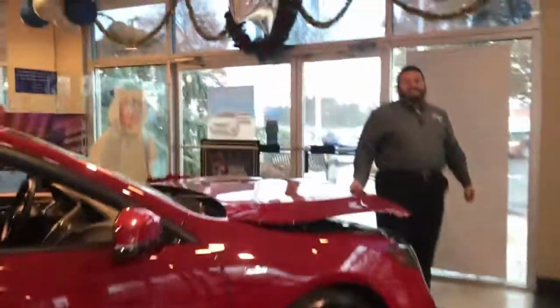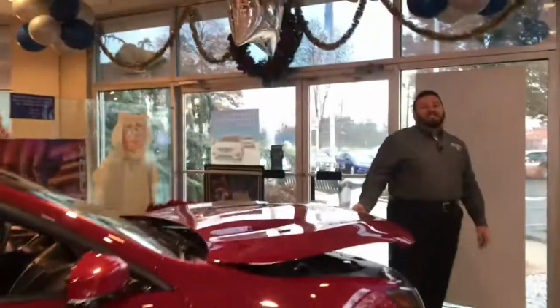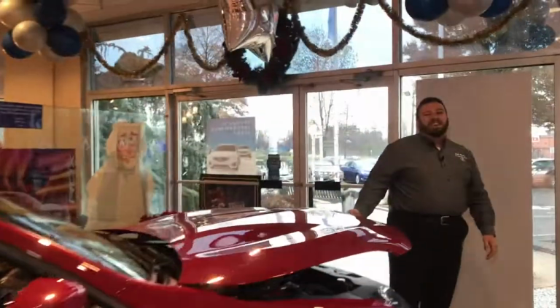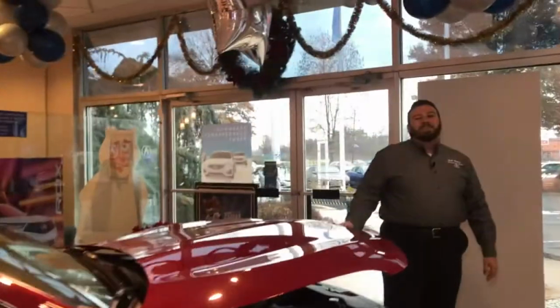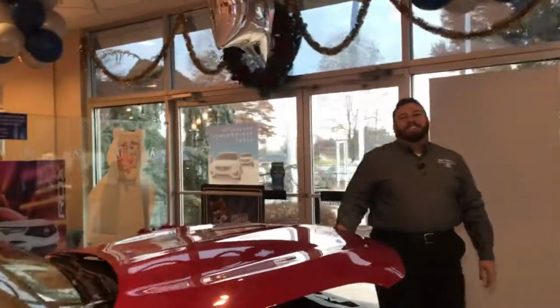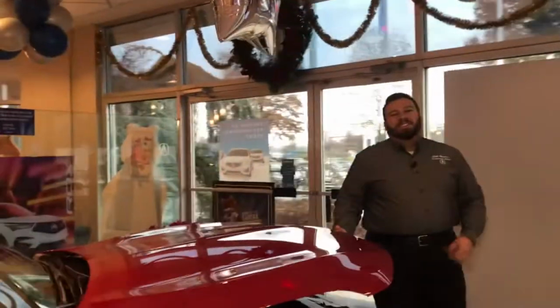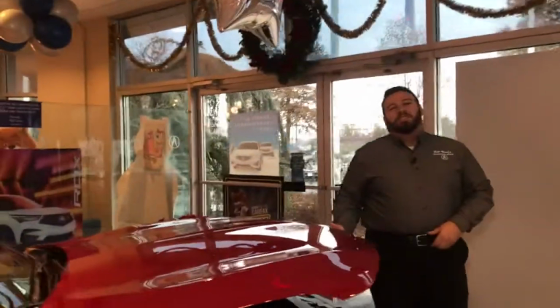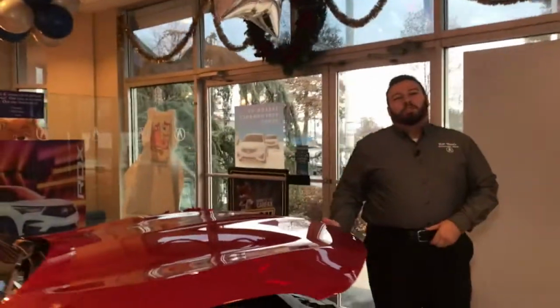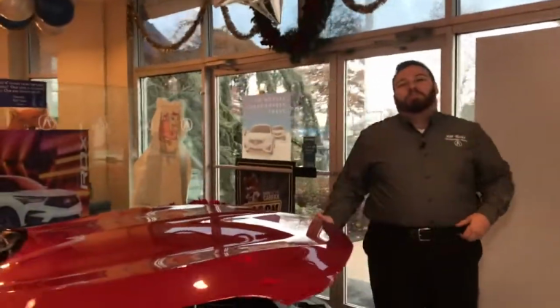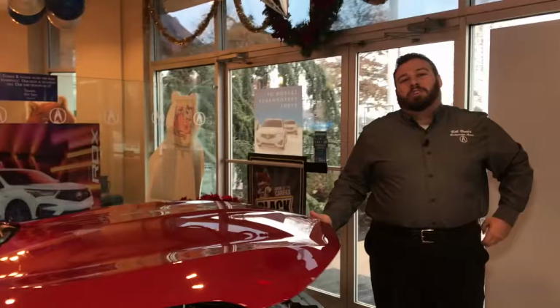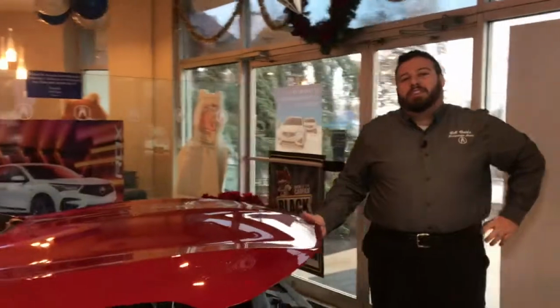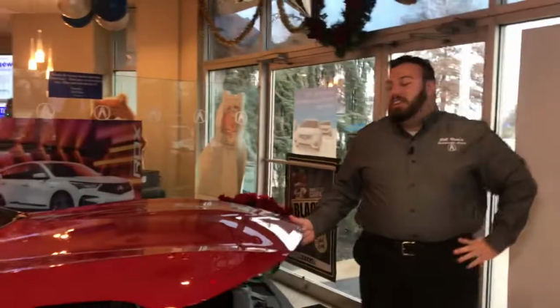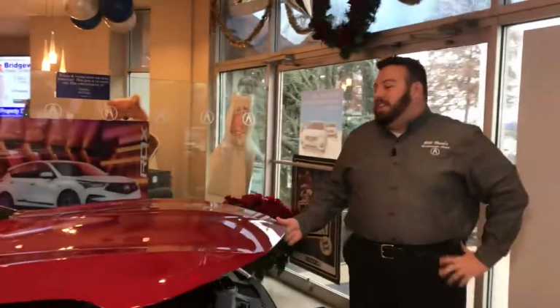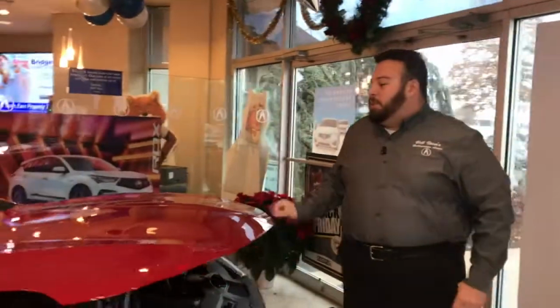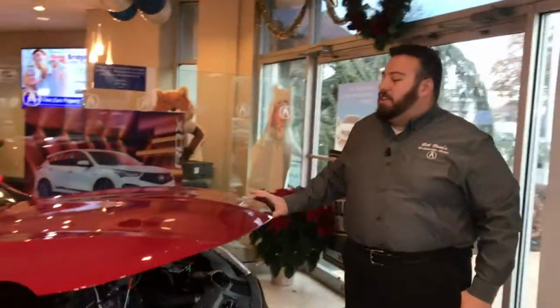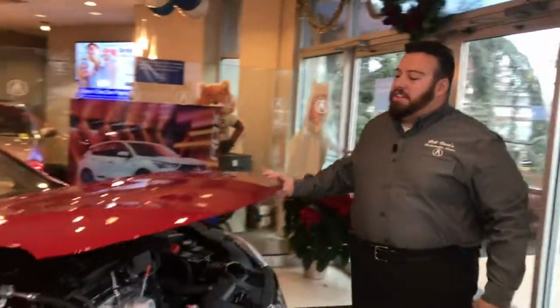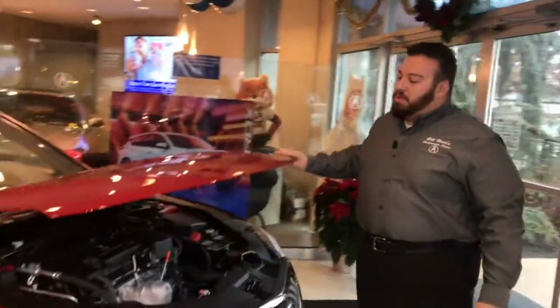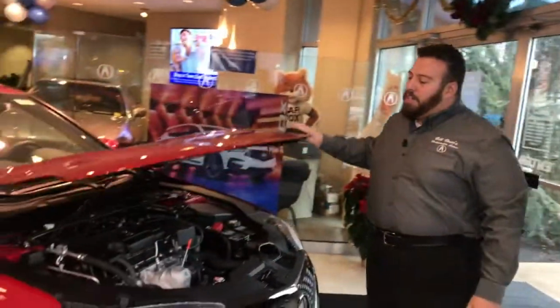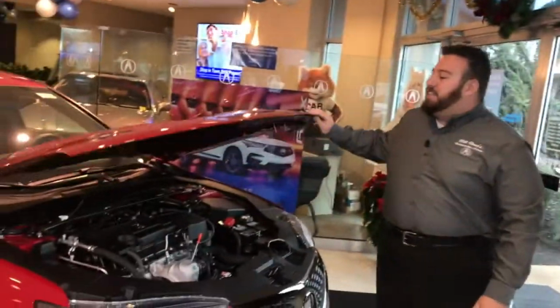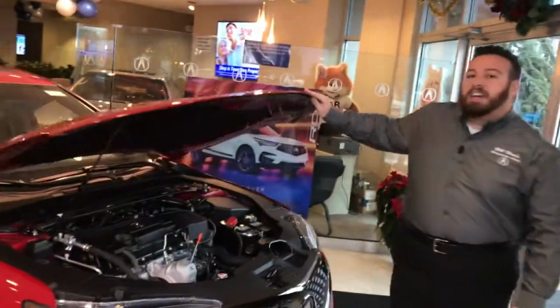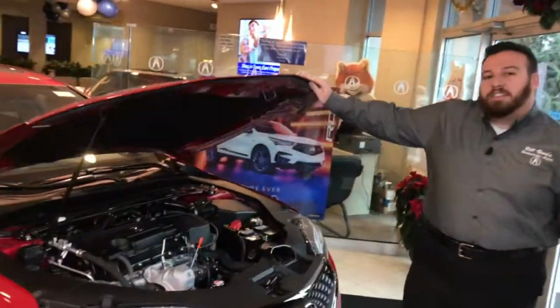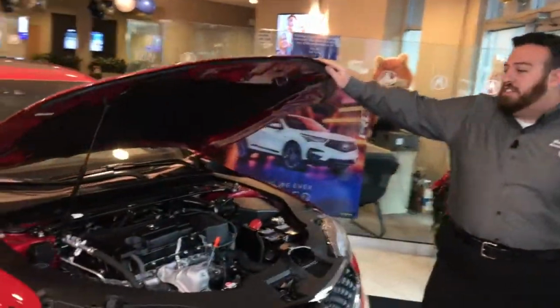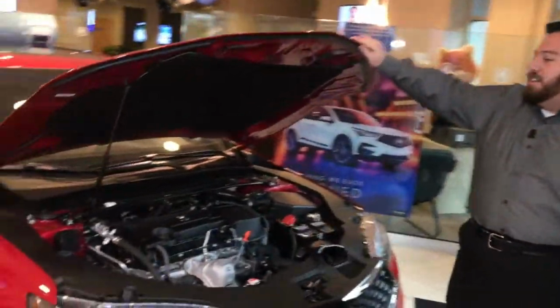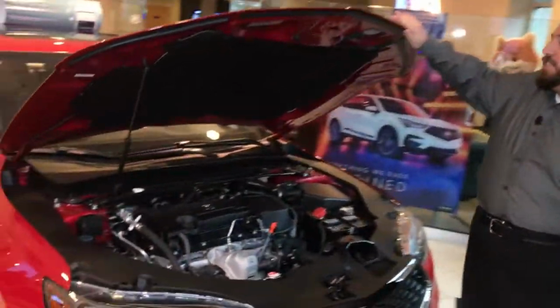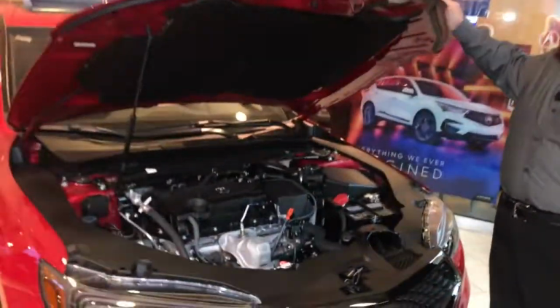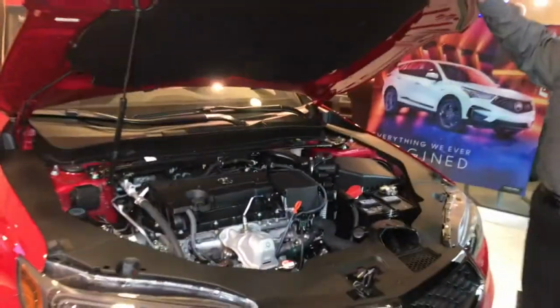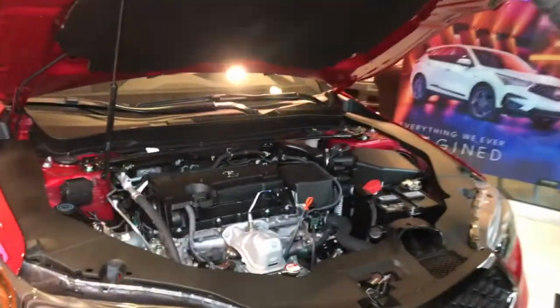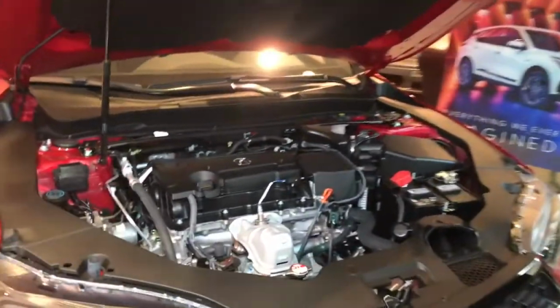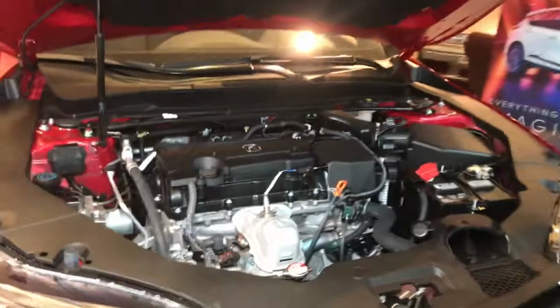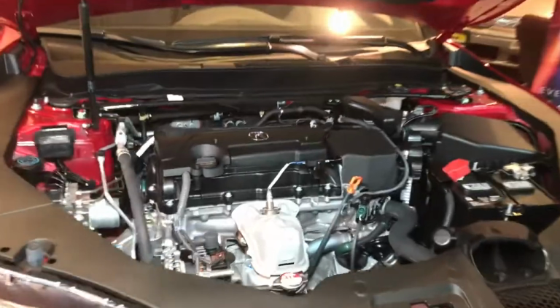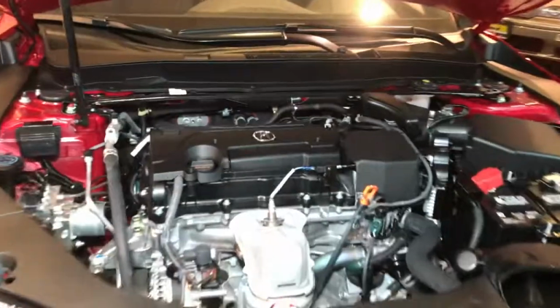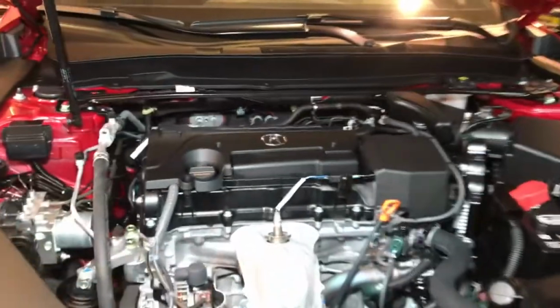How's it going guys? My name is Anthony Izzo over here at Bridgewater Acura. Today we'll be looking at the 2019 Acura TLX 2.4 liter A-spec.